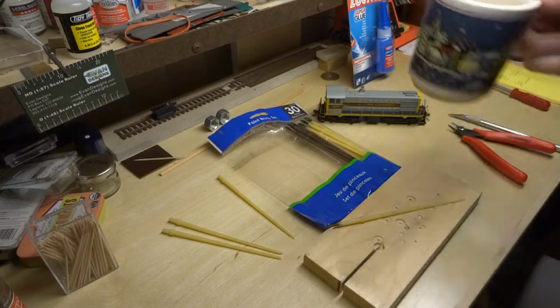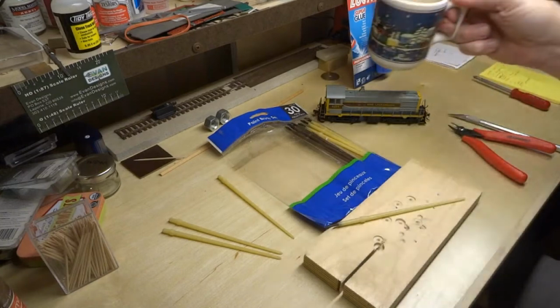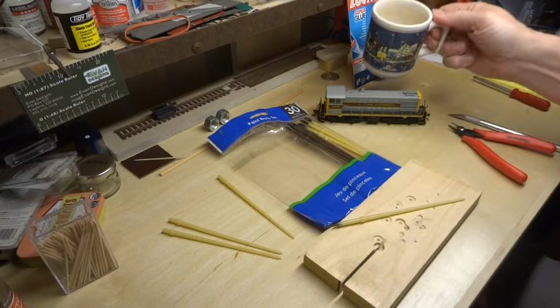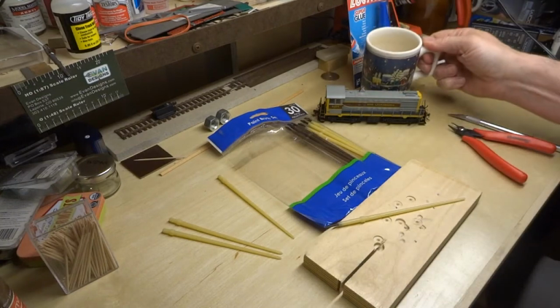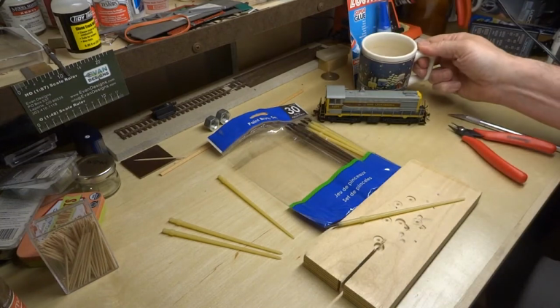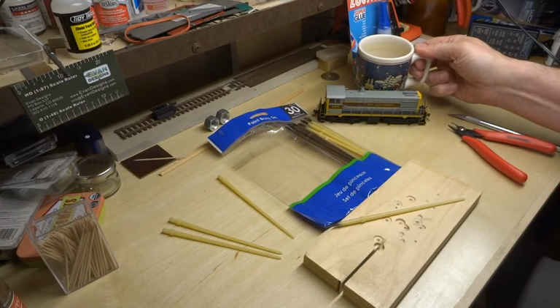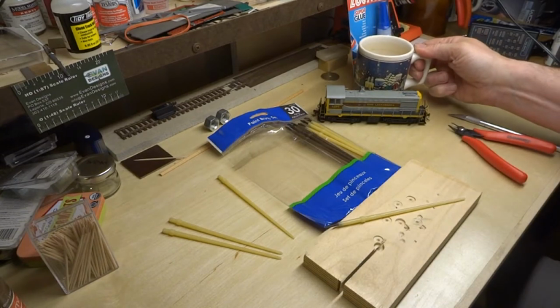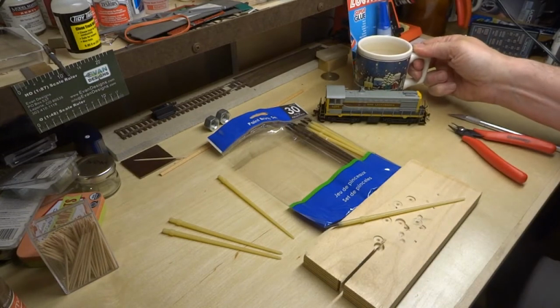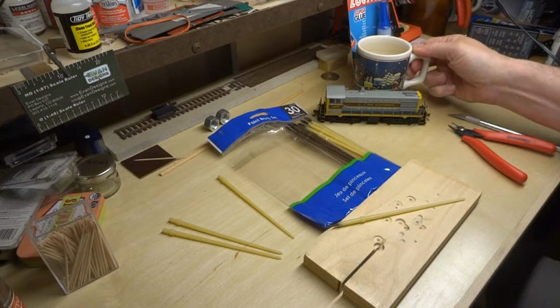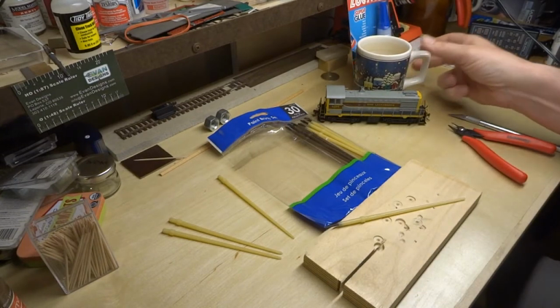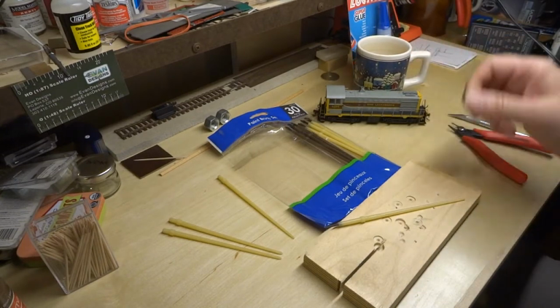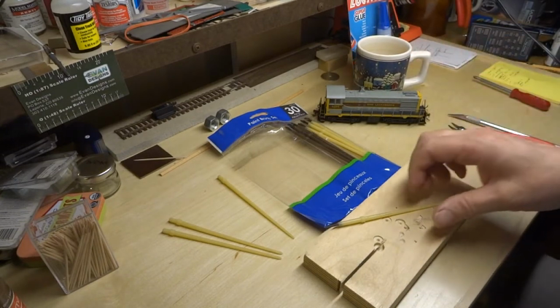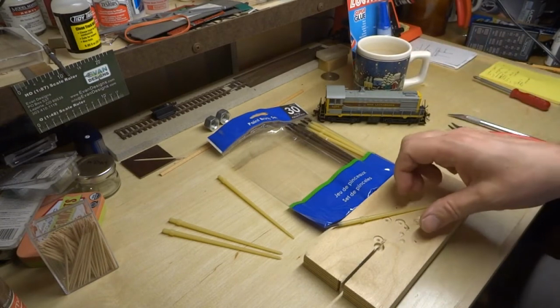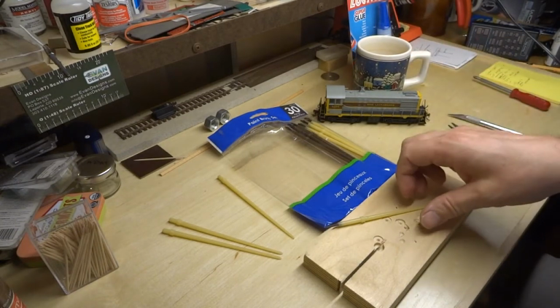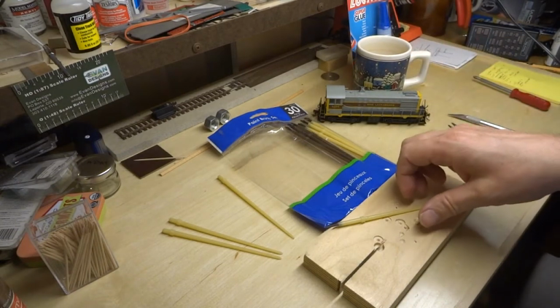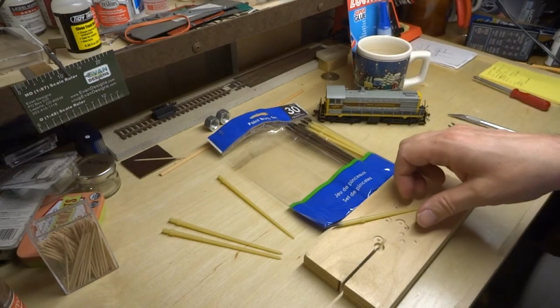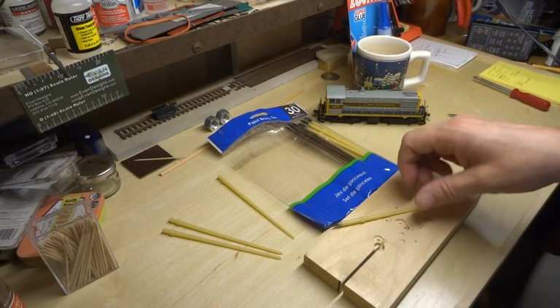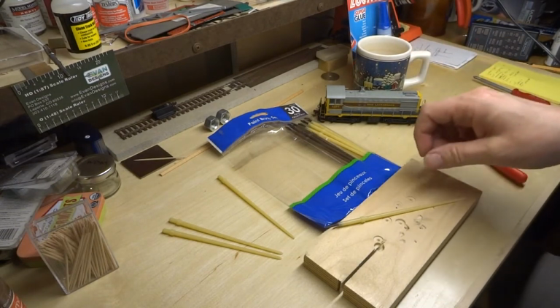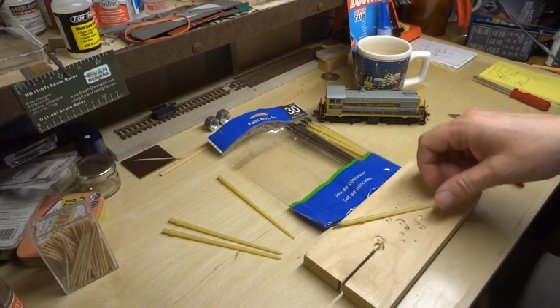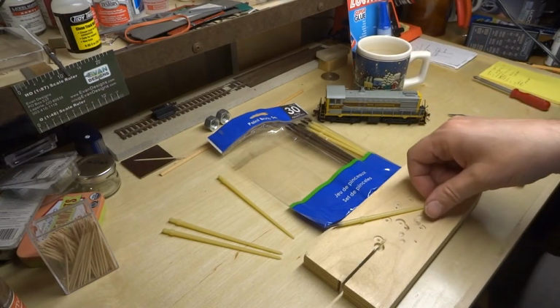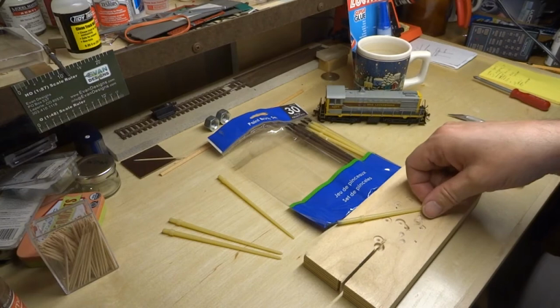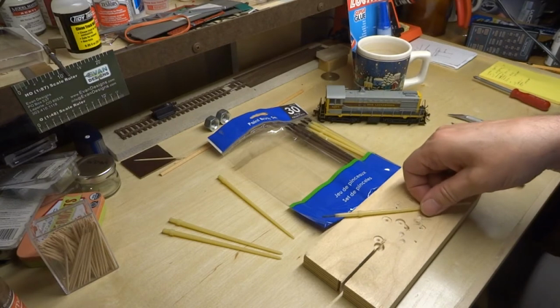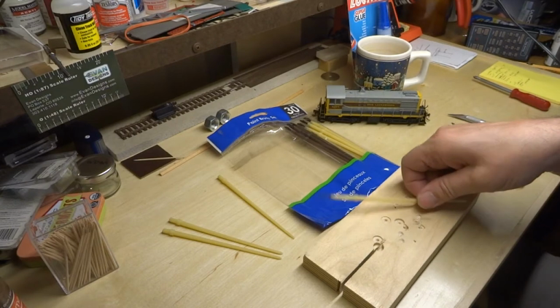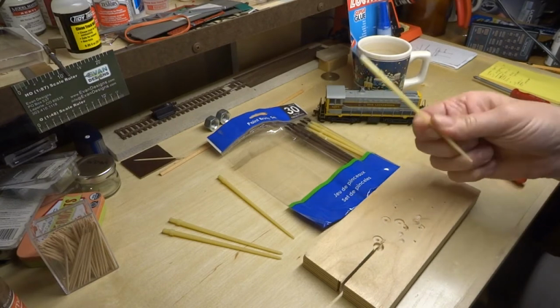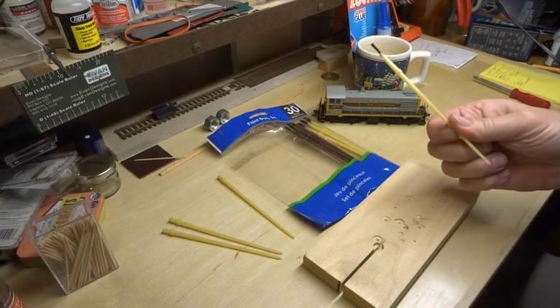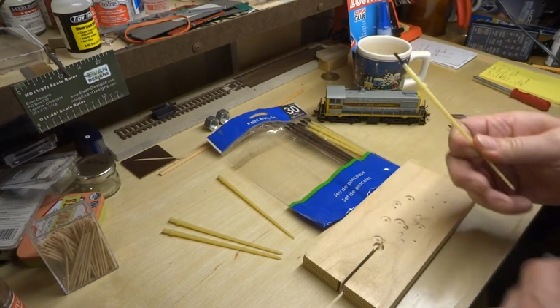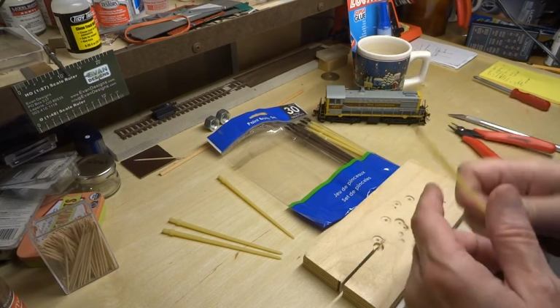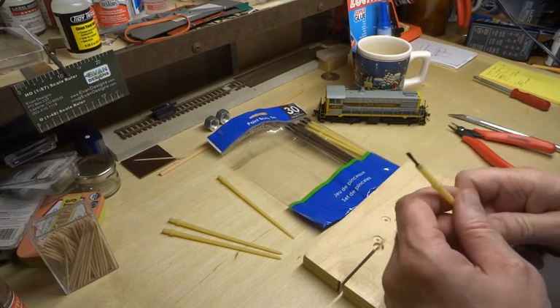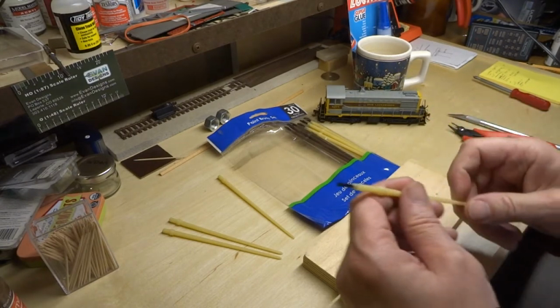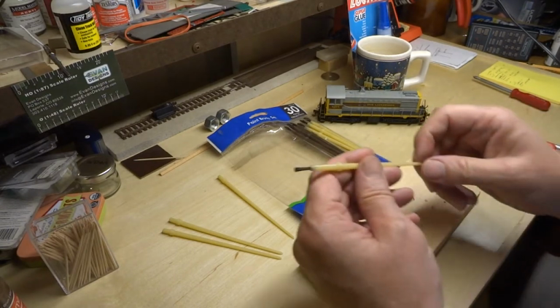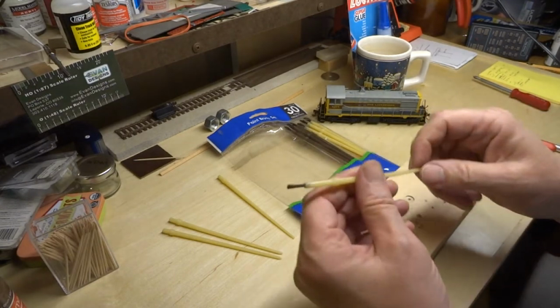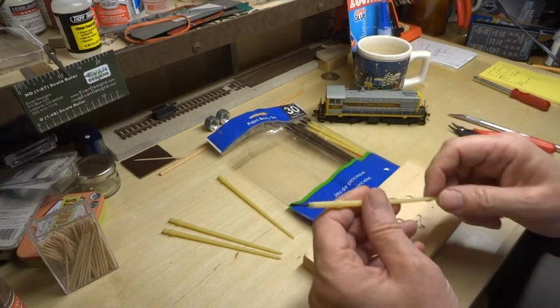Hey, how's it going? I wanted to take a break from working on the layout to show you something that I sort of found by accident.